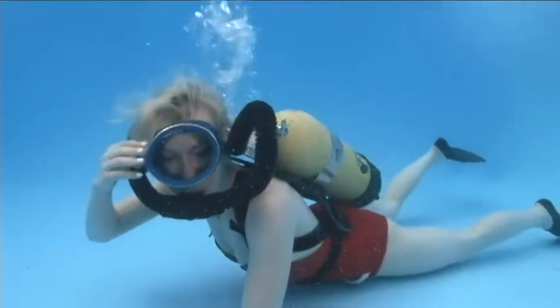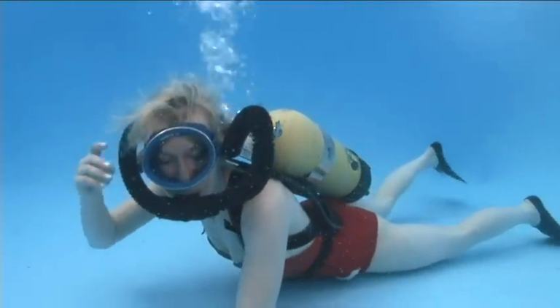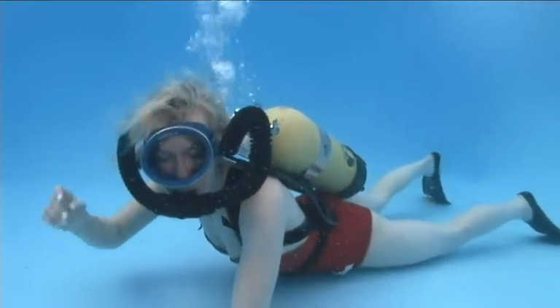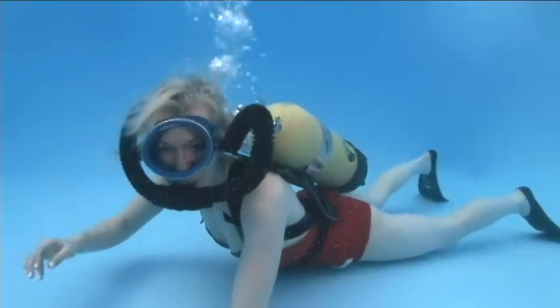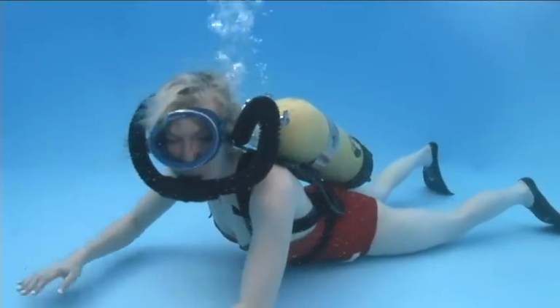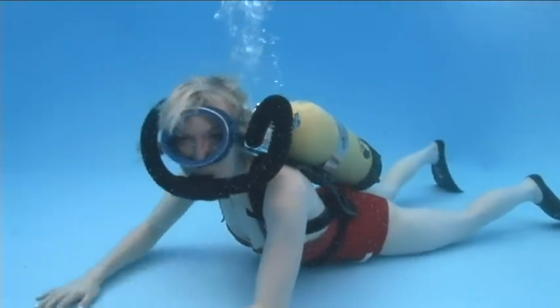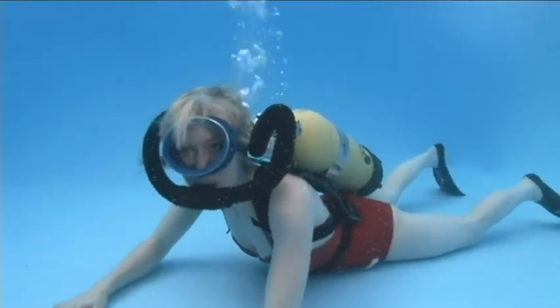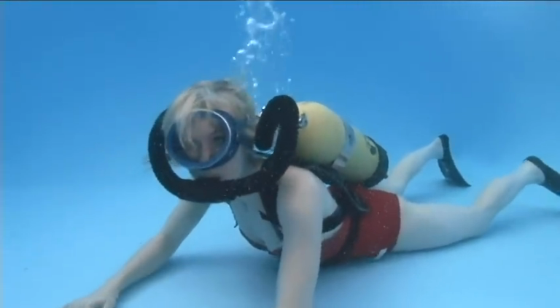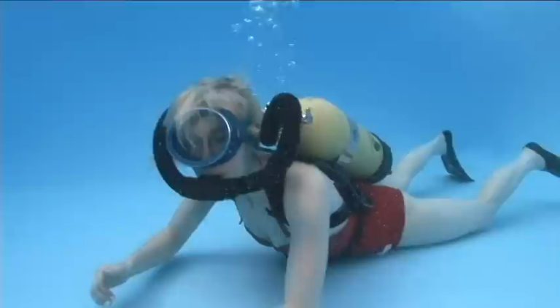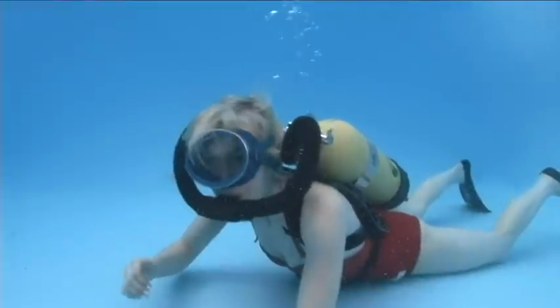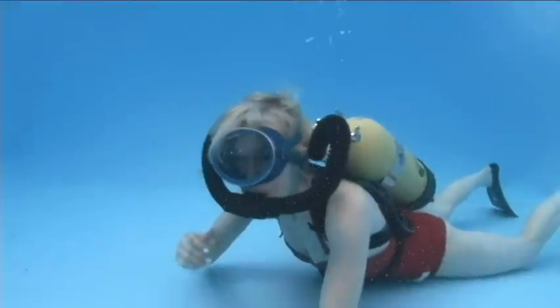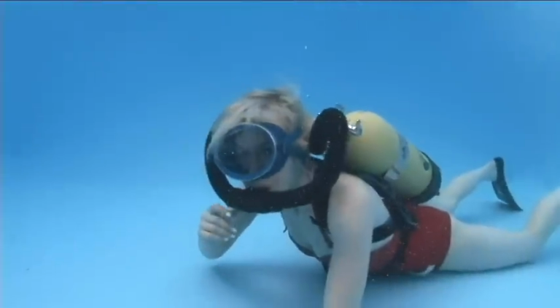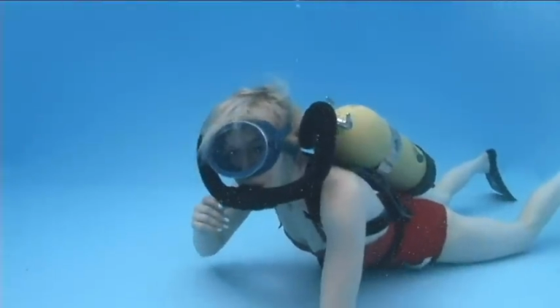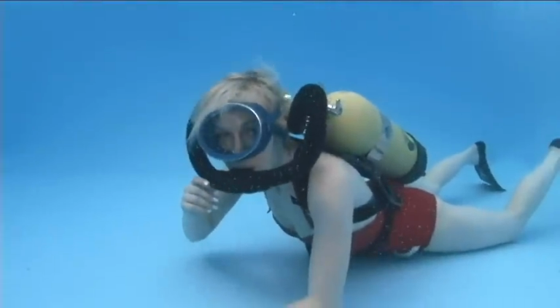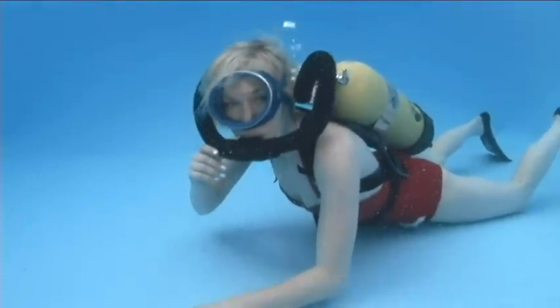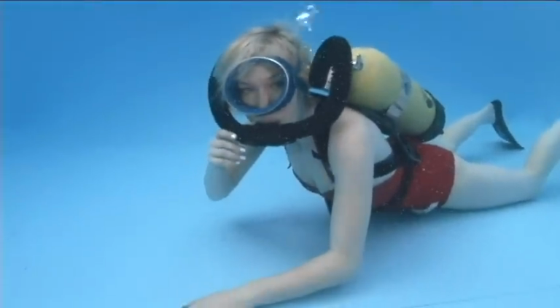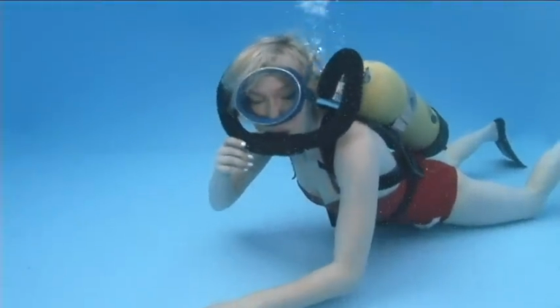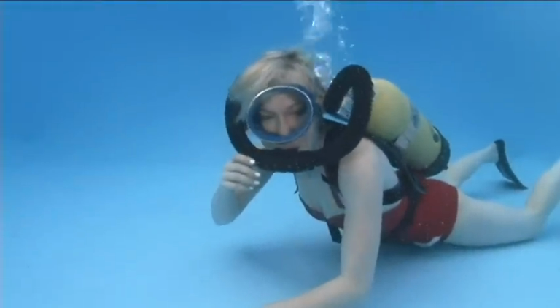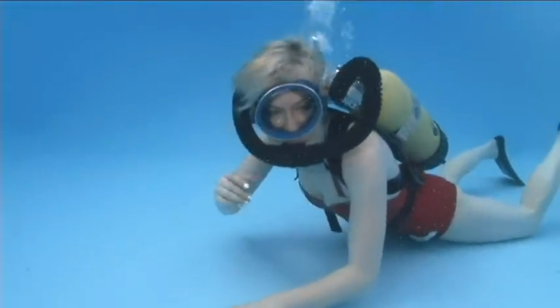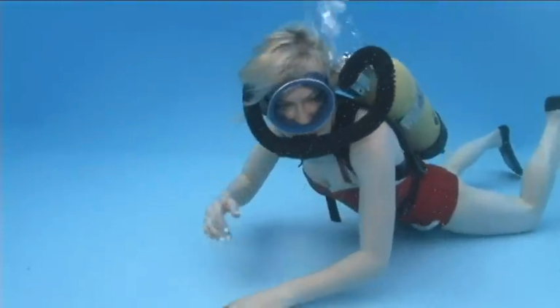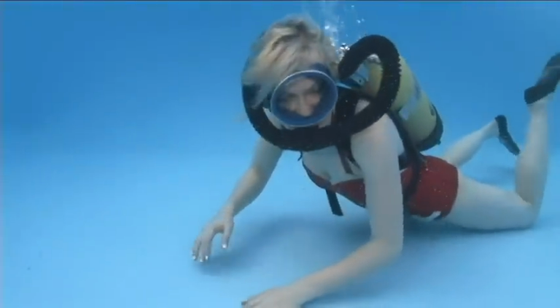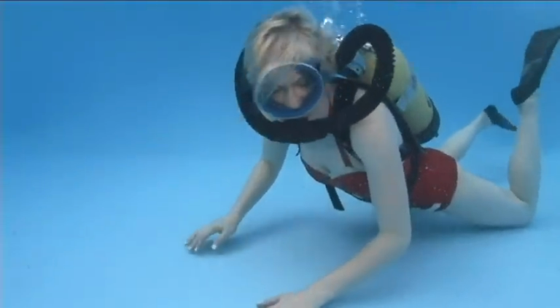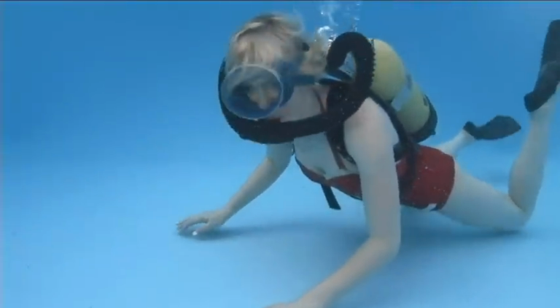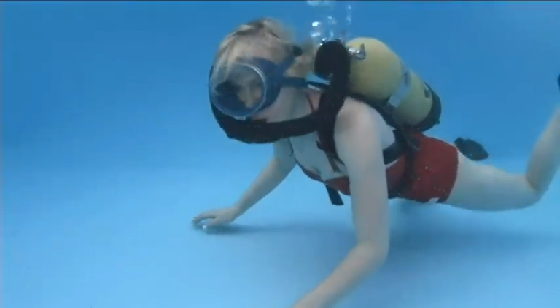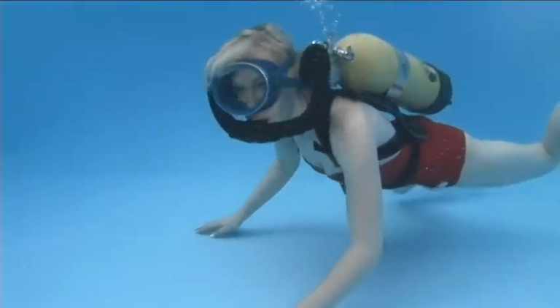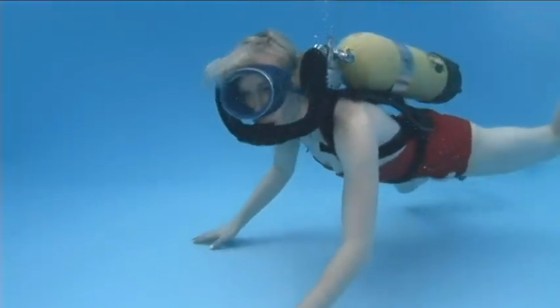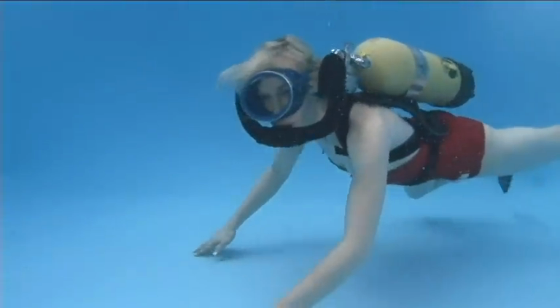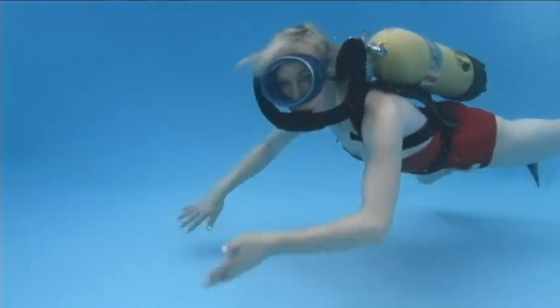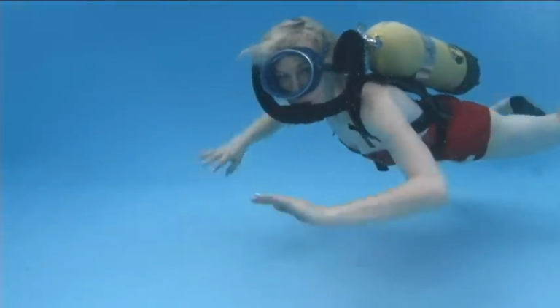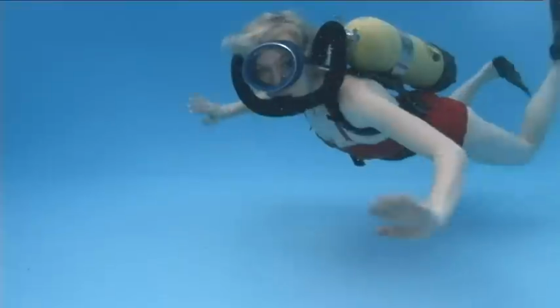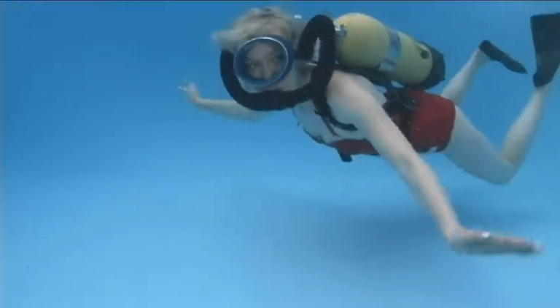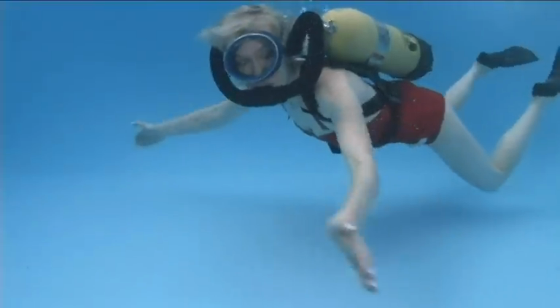BCs weren't in common use yet so you had to weight yourself to be as neutrally buoyant as possible. This was definitely a problem for me — I sunk like a rock even without weights.